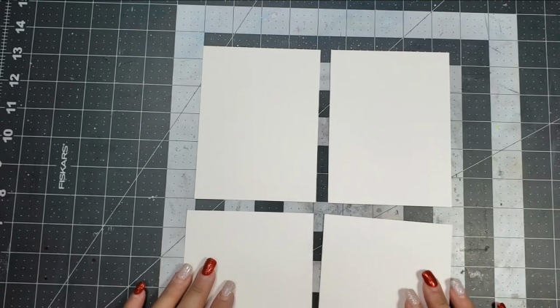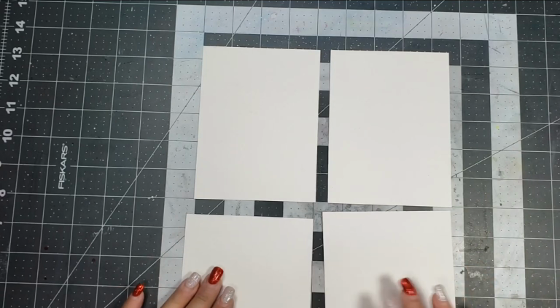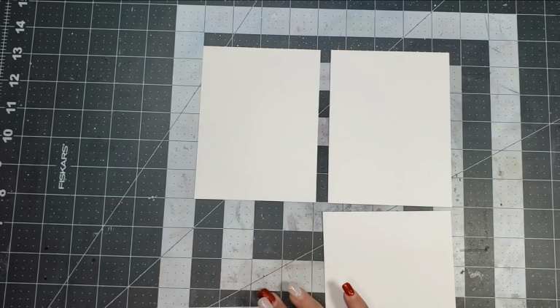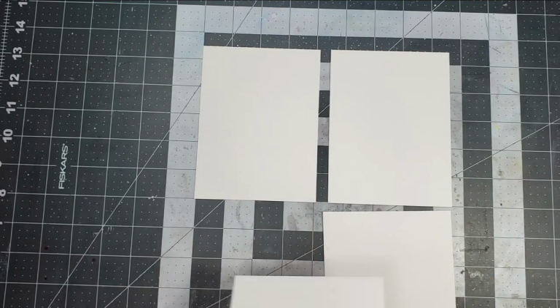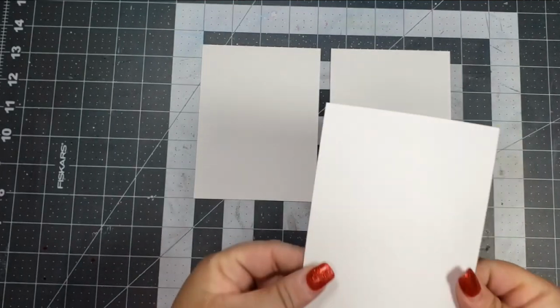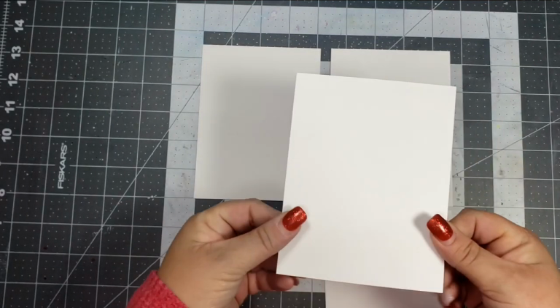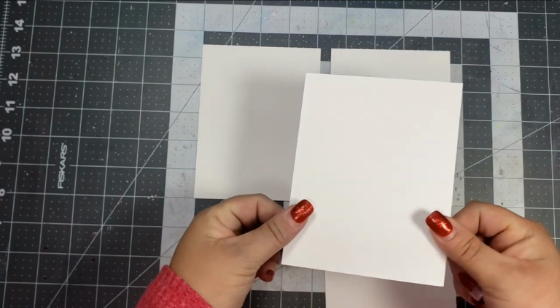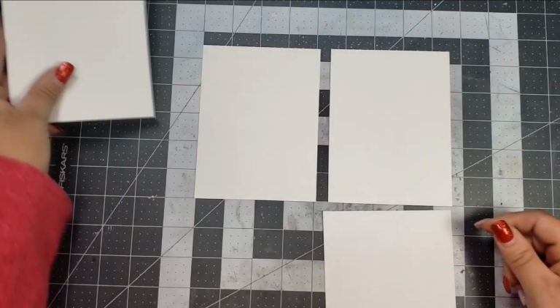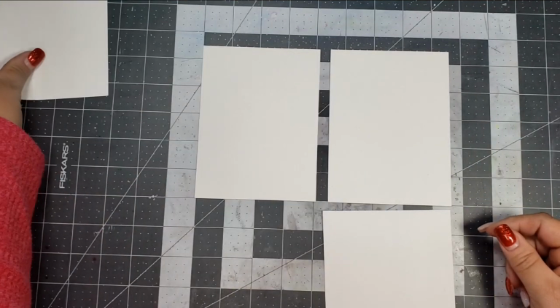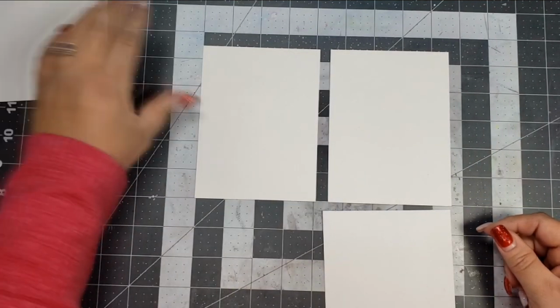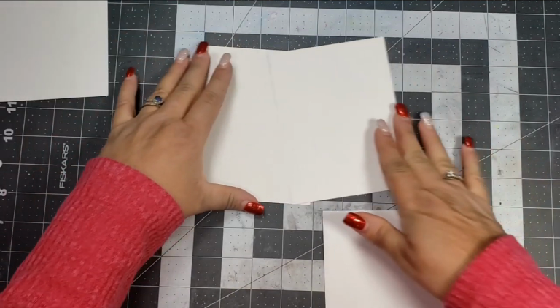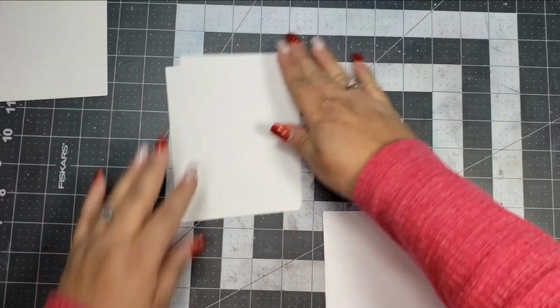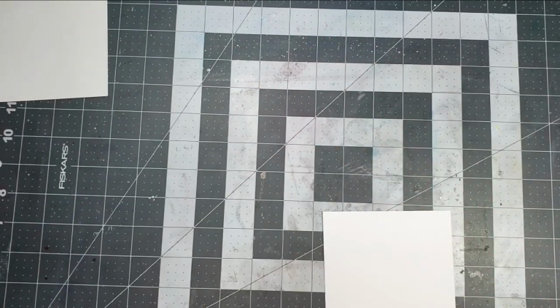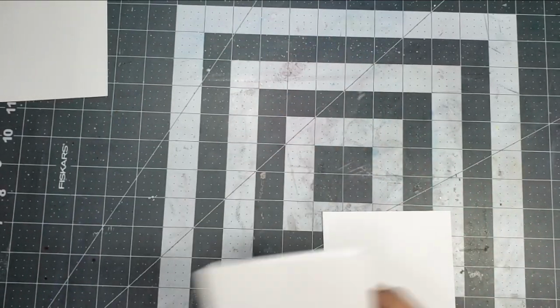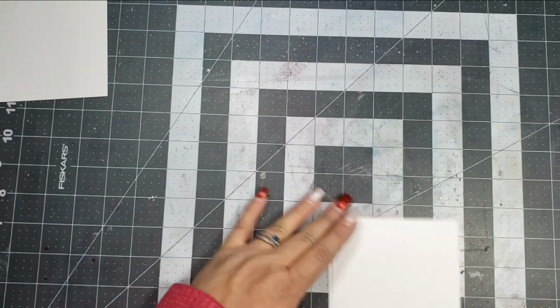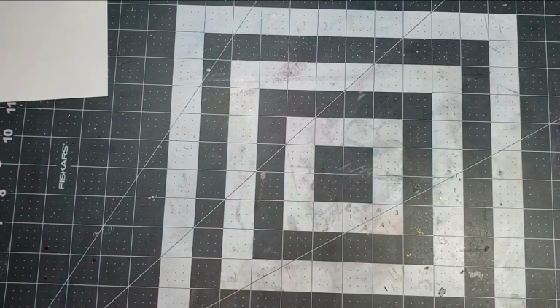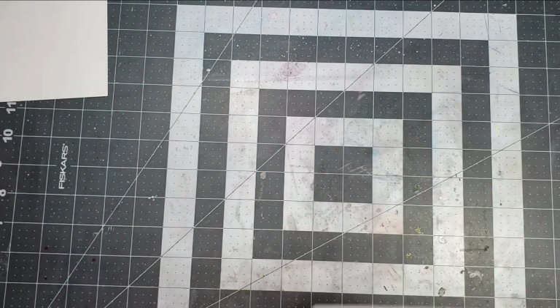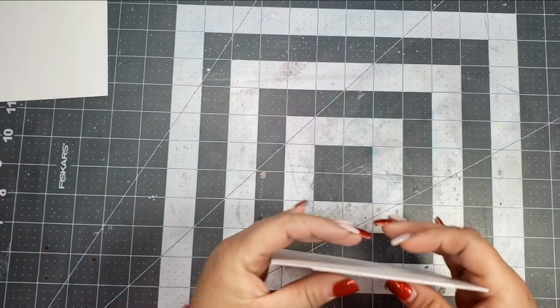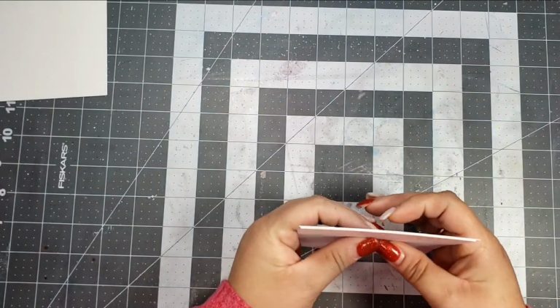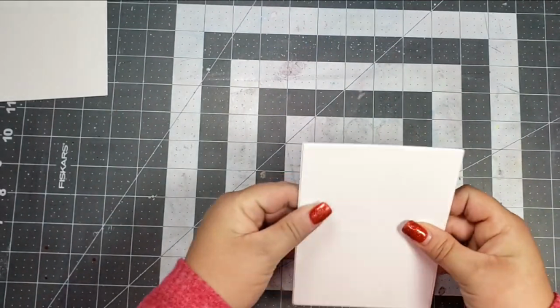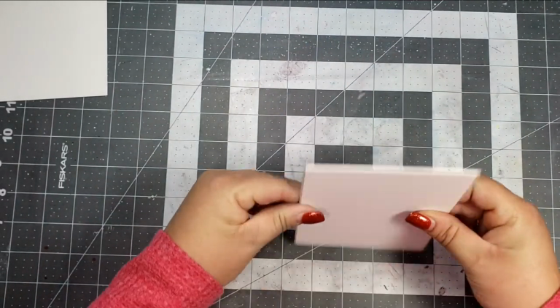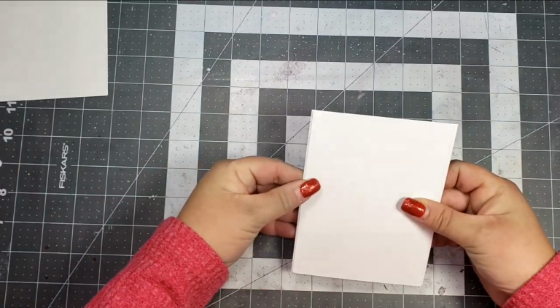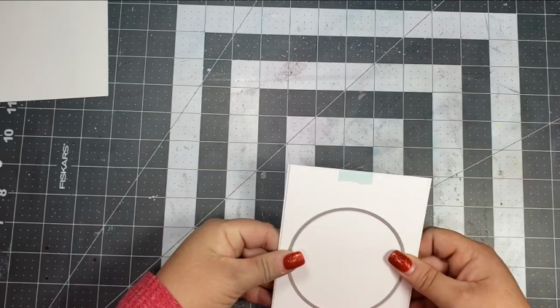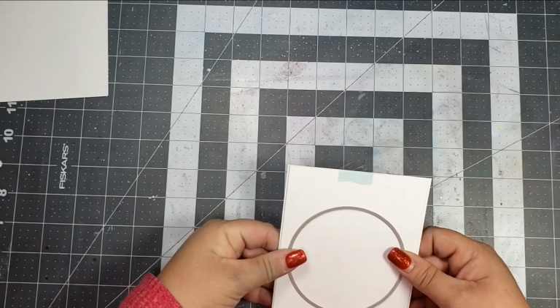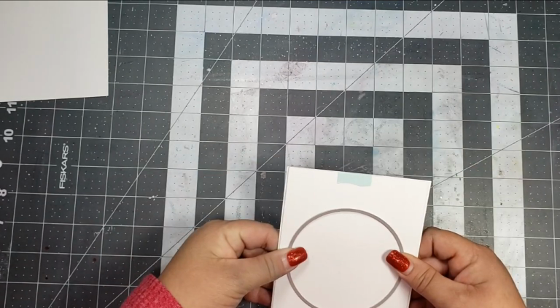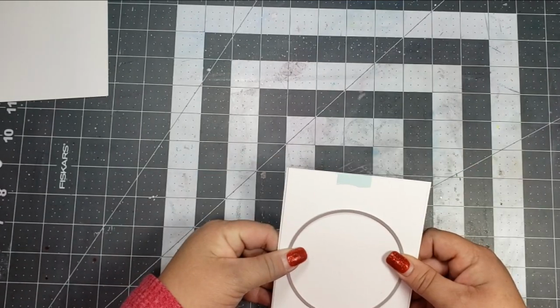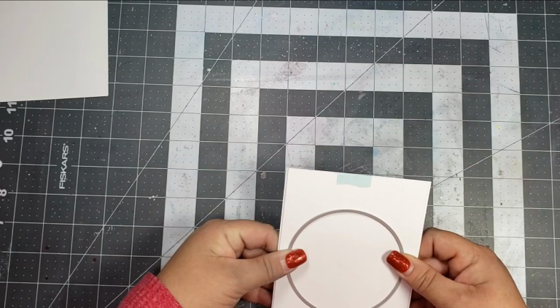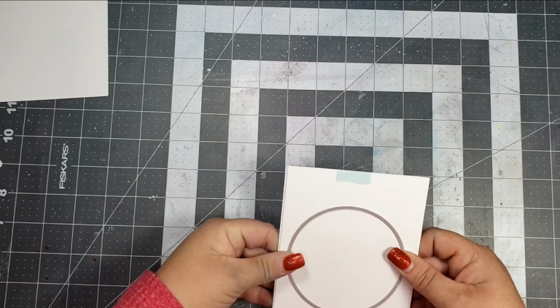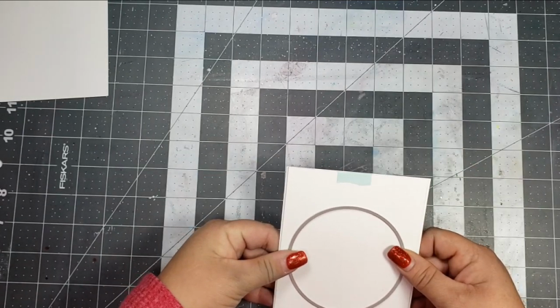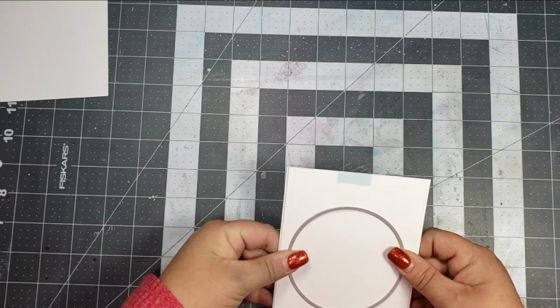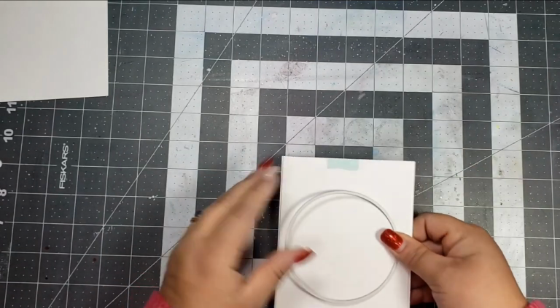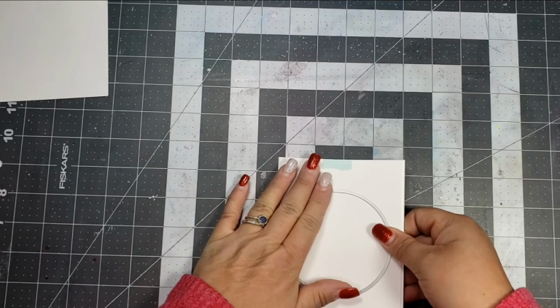If I were to do this again — because this is the first time I've made a card like this — I would cut those two 4⅛ panels just a little bit smaller on each side so that they fit a little bit better.